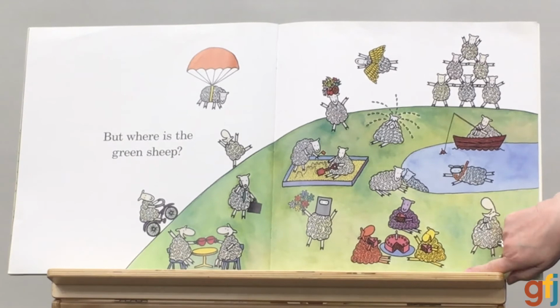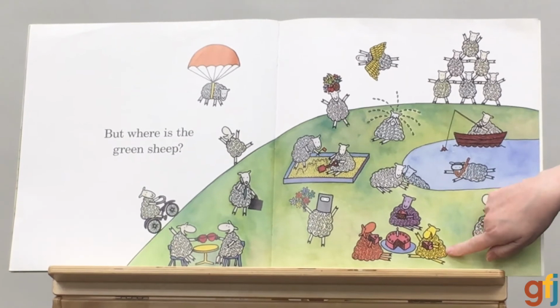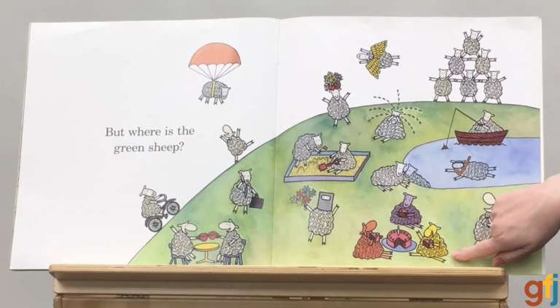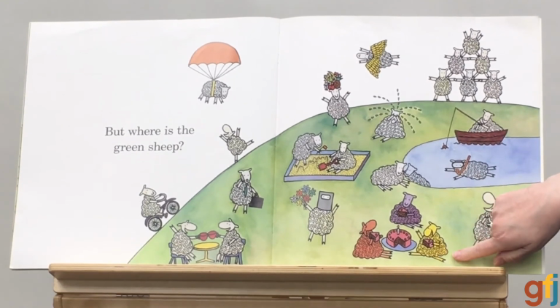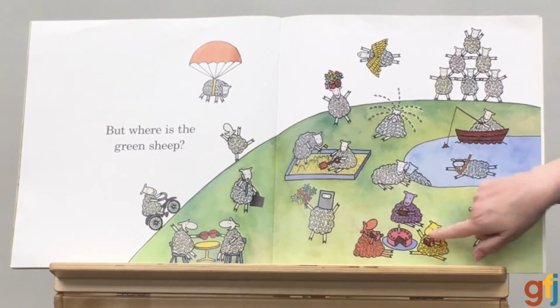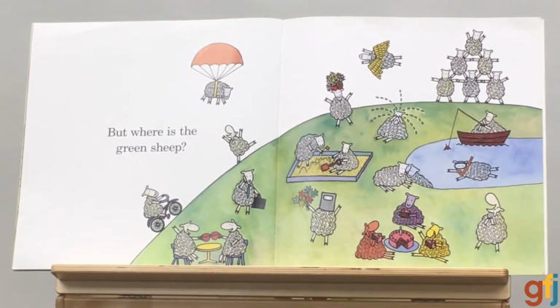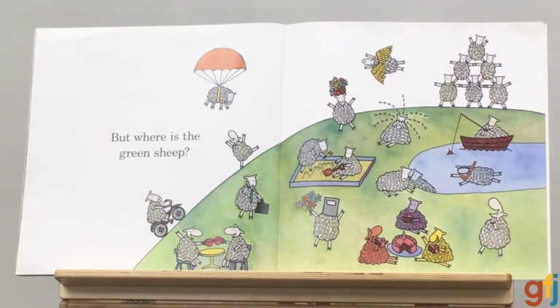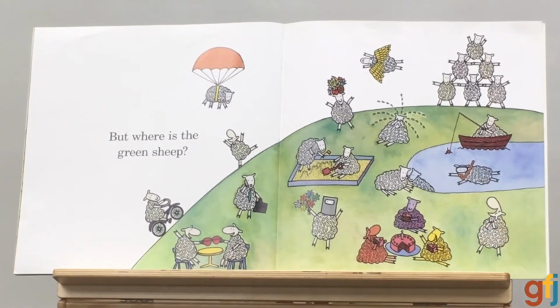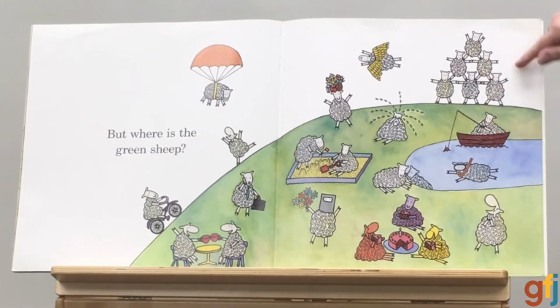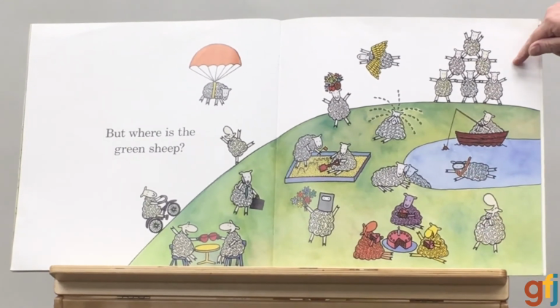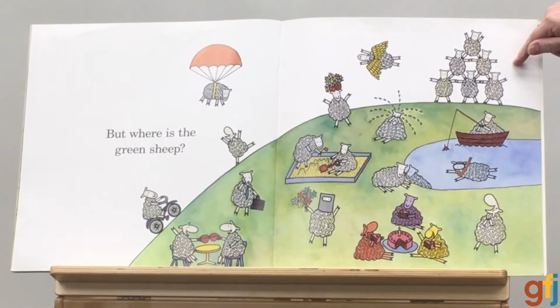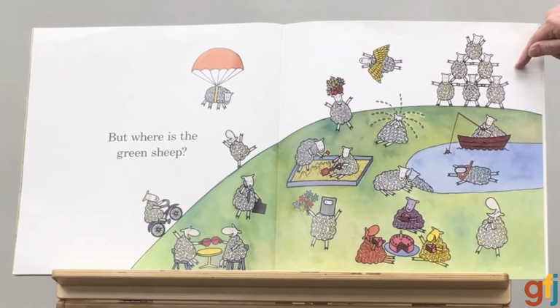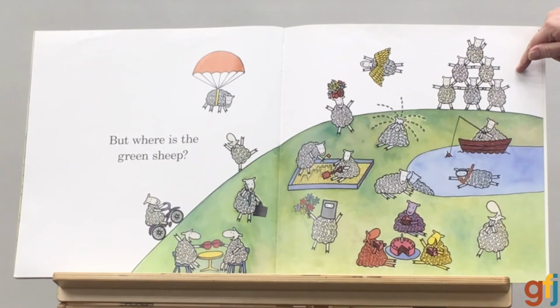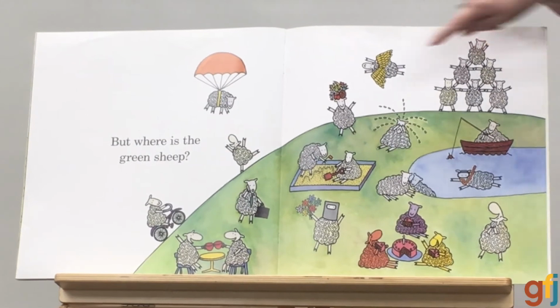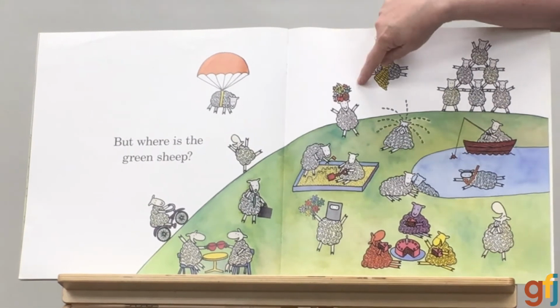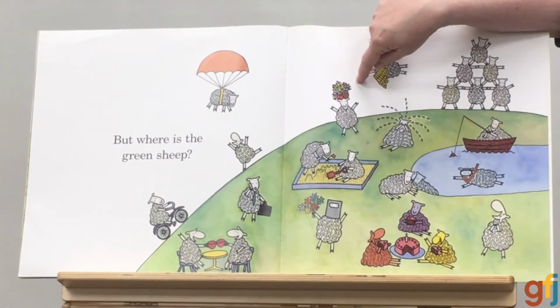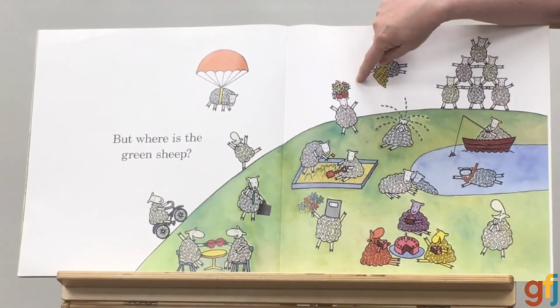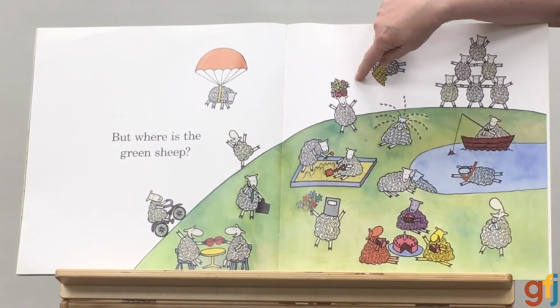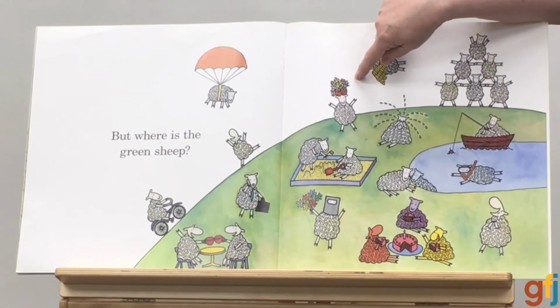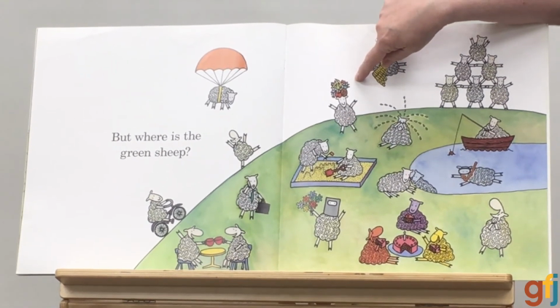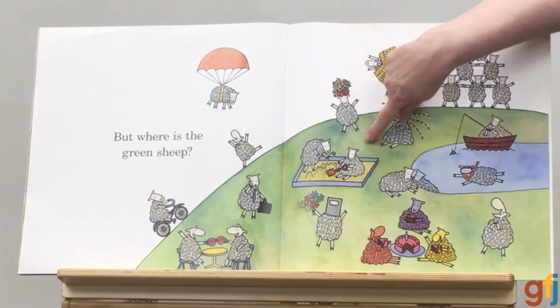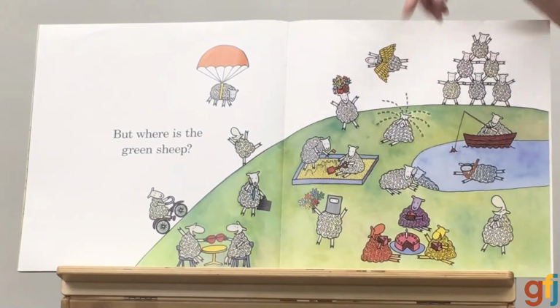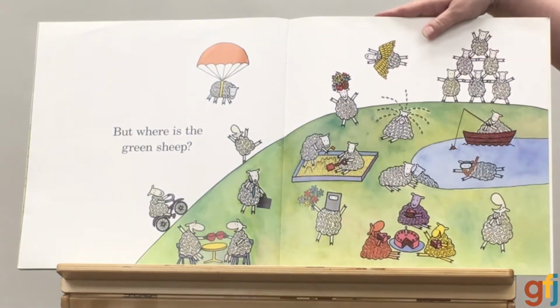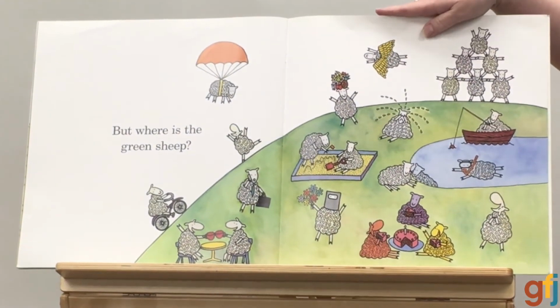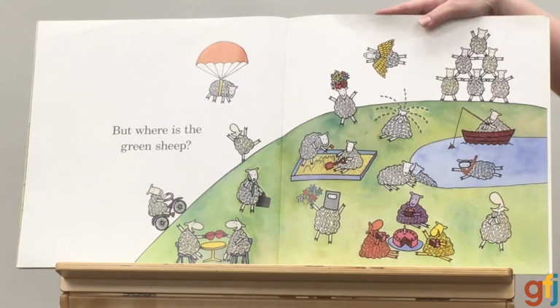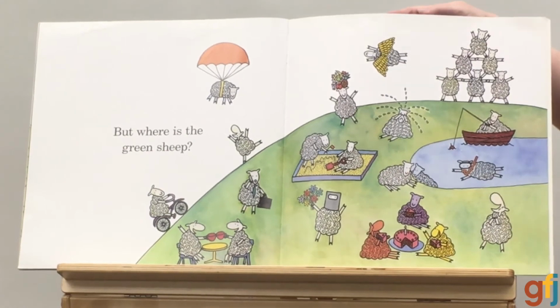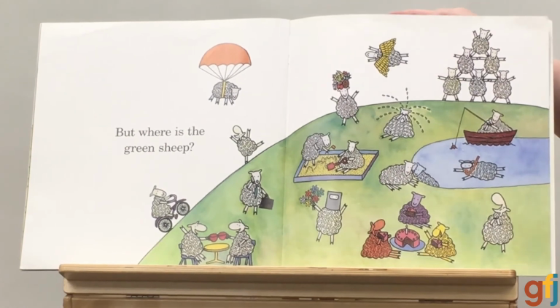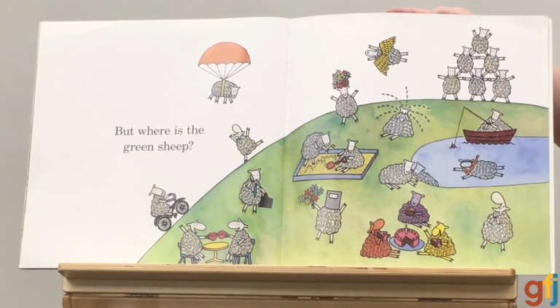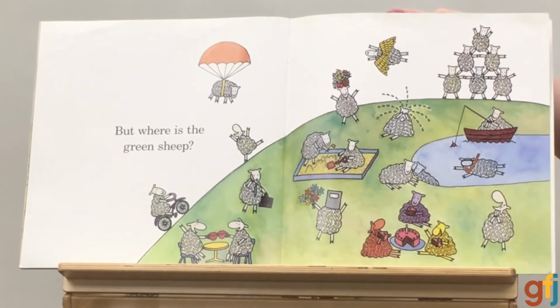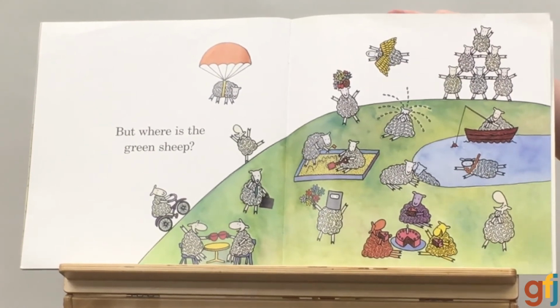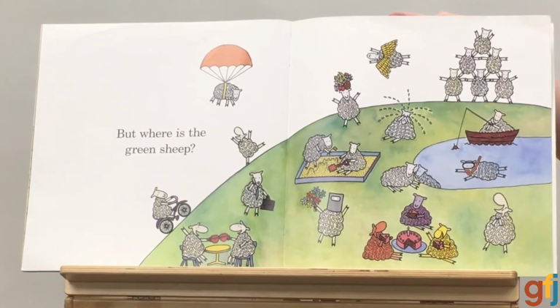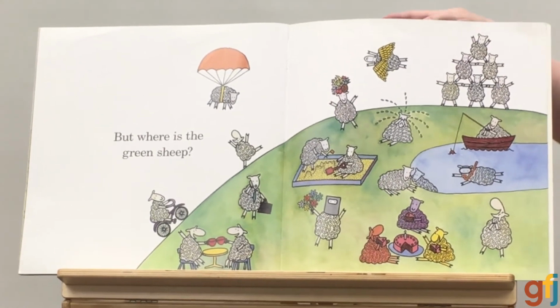There is a yellow and a purple and a red sheep having cake. And there are some acrobatic sheep. And a sheep wearing a lot of fruit on her head. And some sheep playing in the sandbox. And one riding a bike. But where is the green sheep?